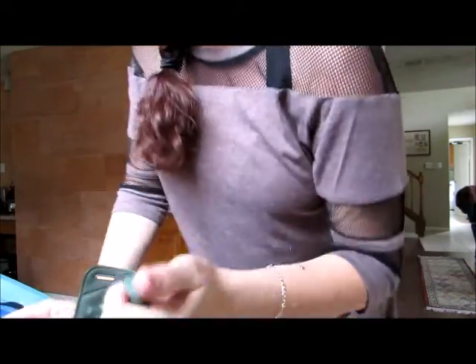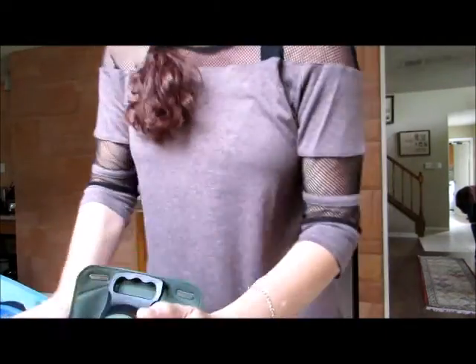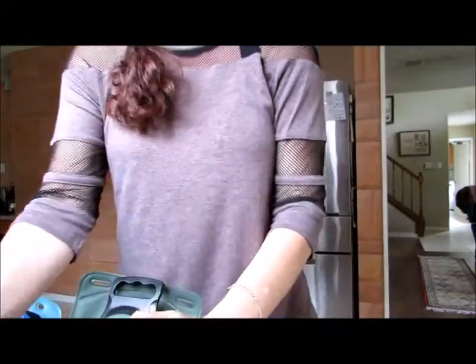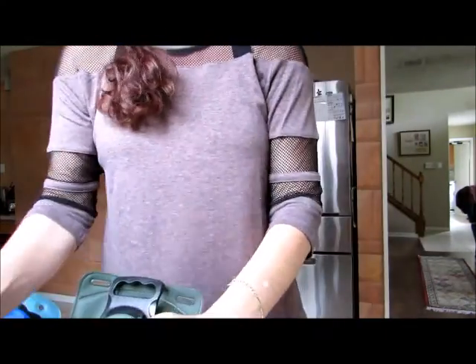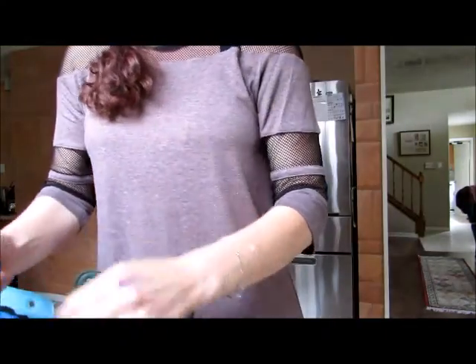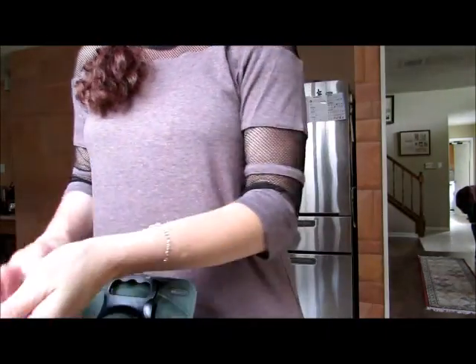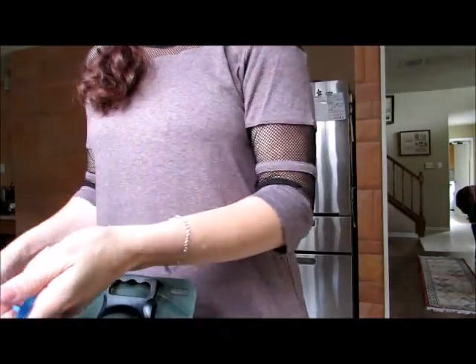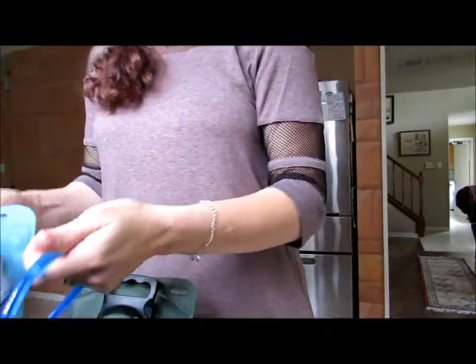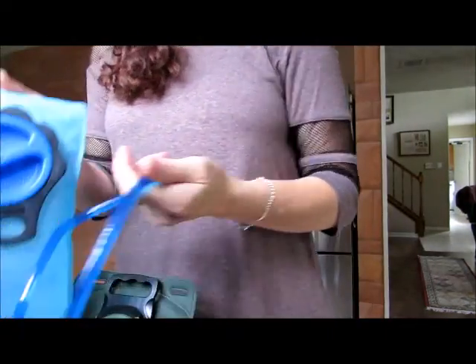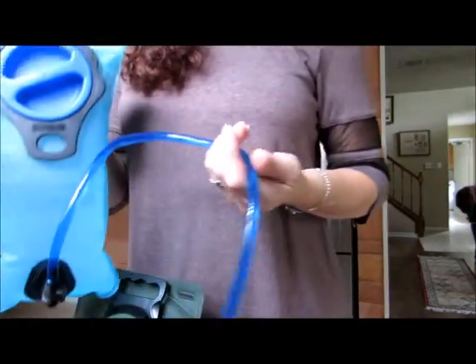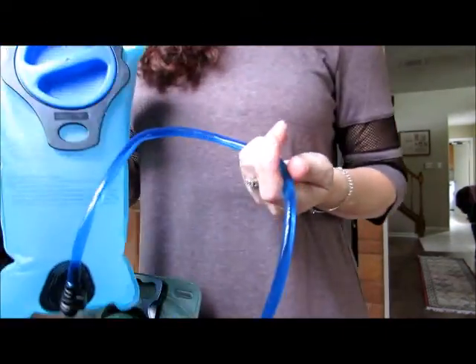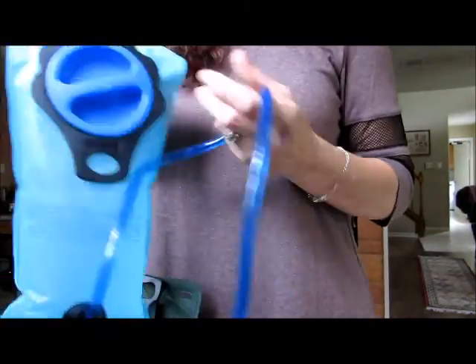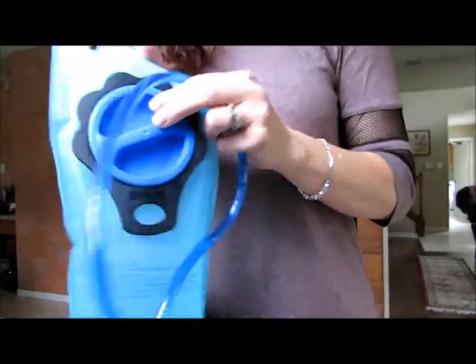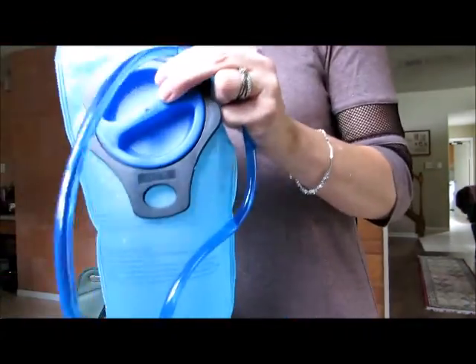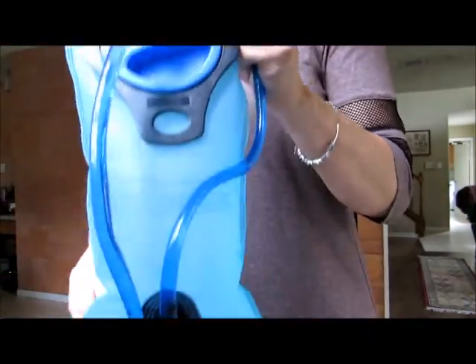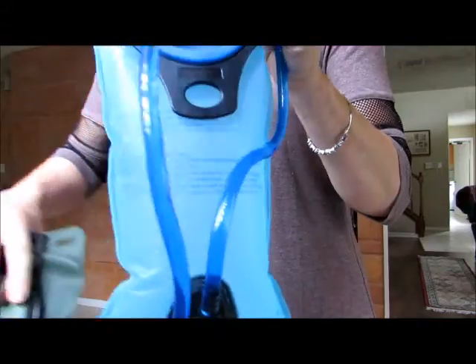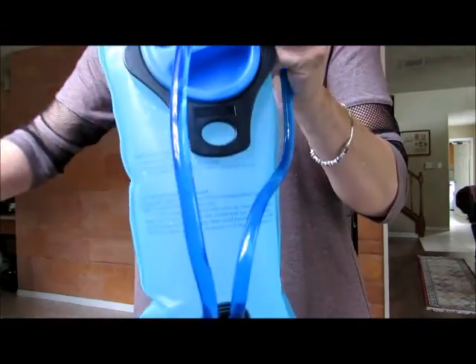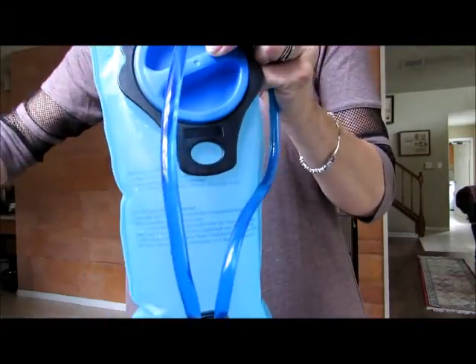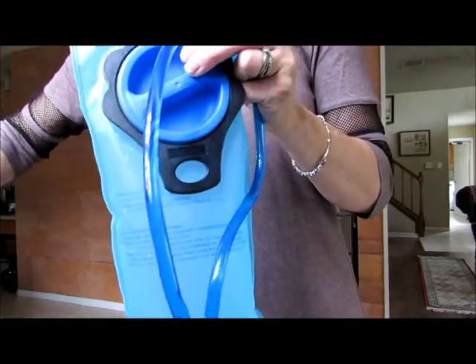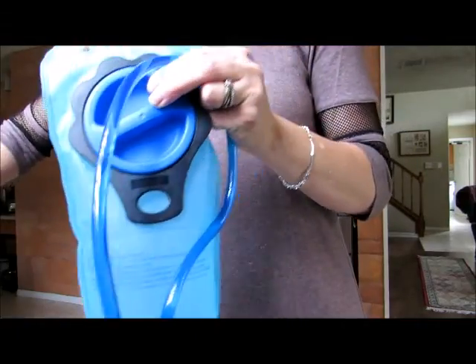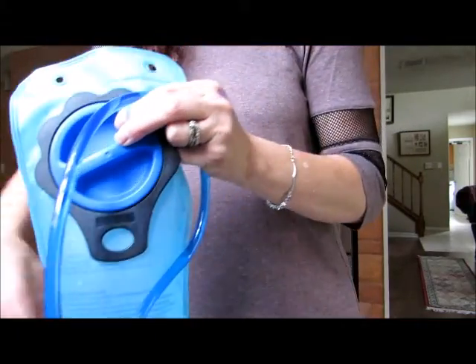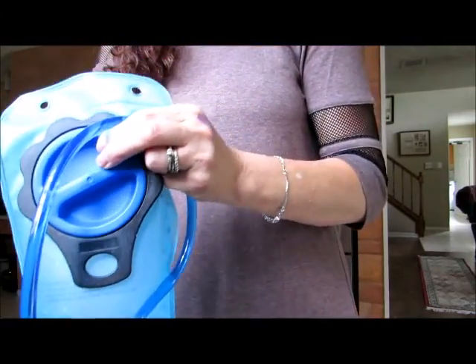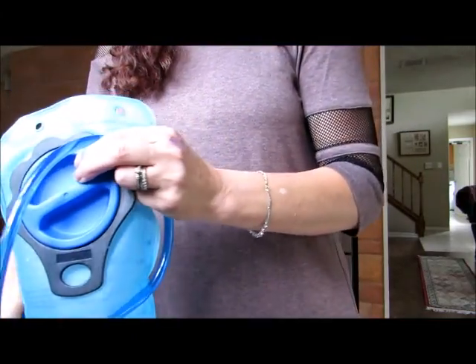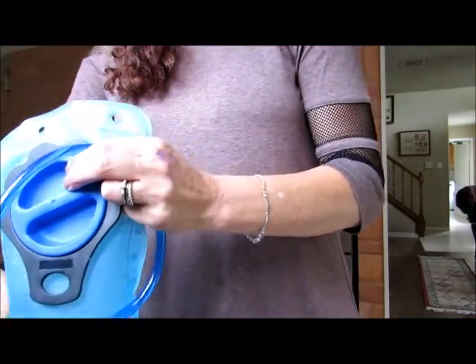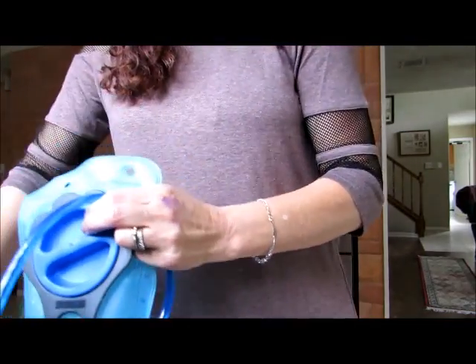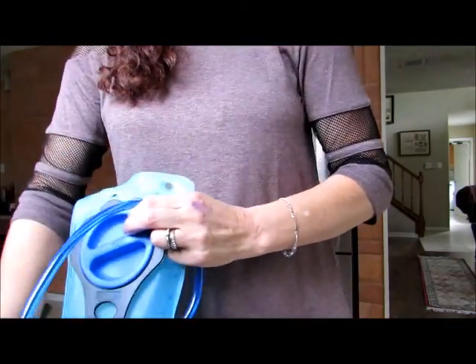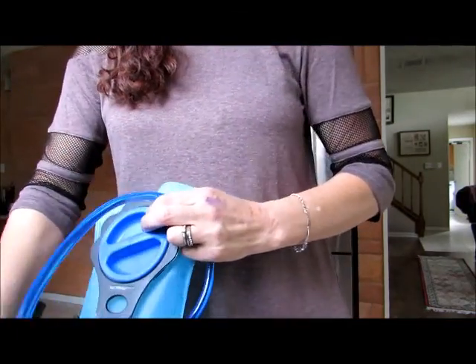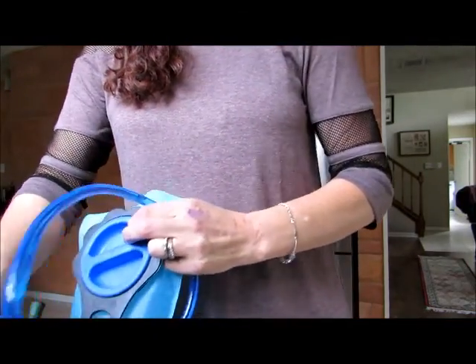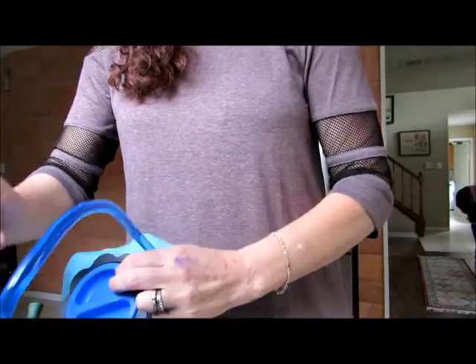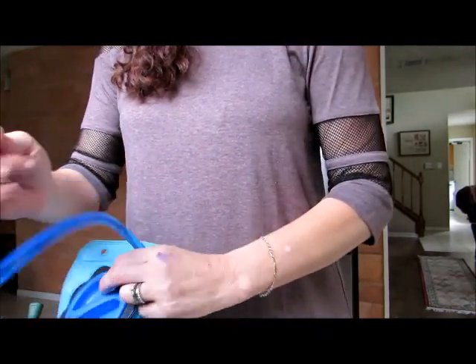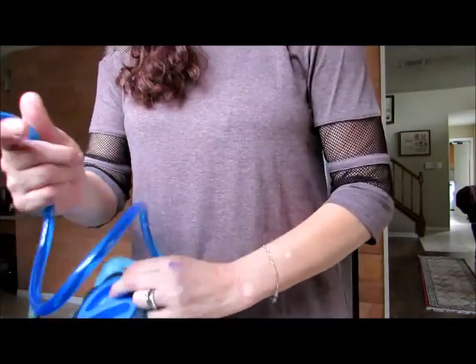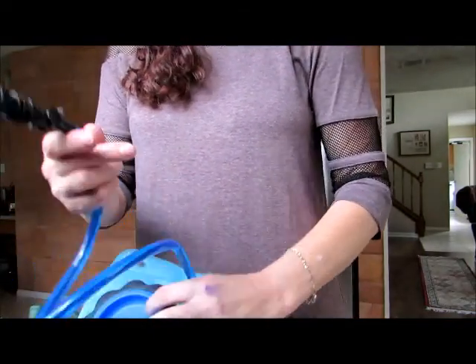So when I saw this one I got really excited. I thought I'd test it out and I was very right to do so. Let me show you what is different about this one.